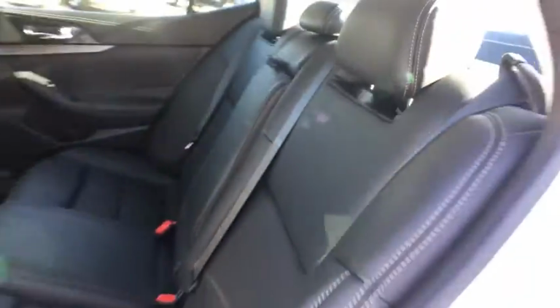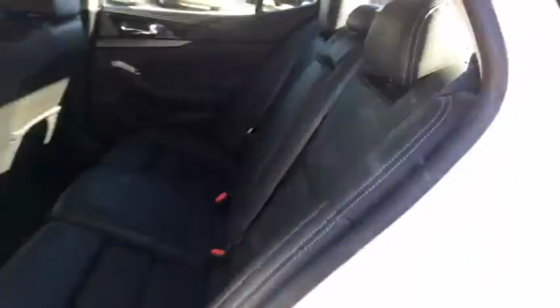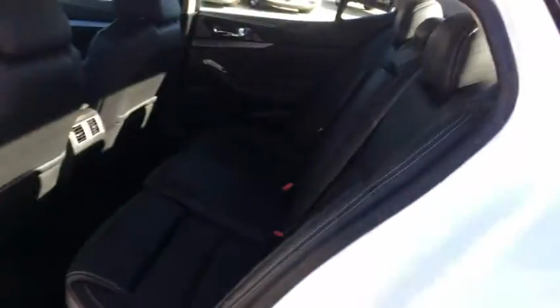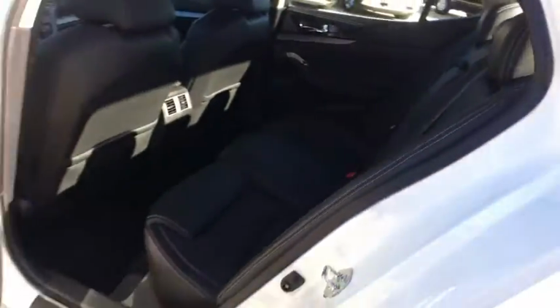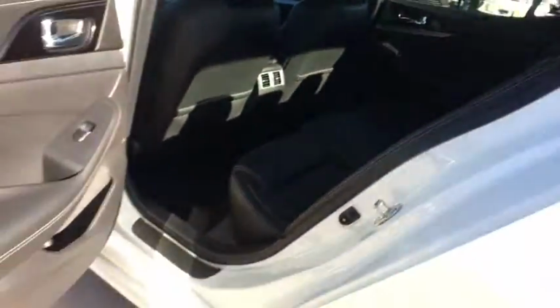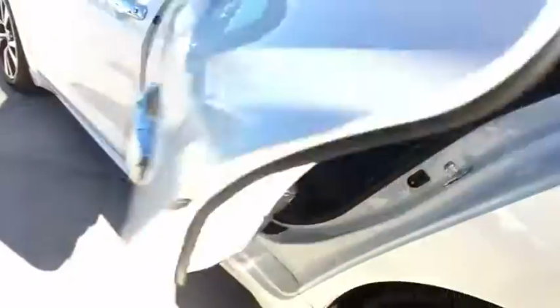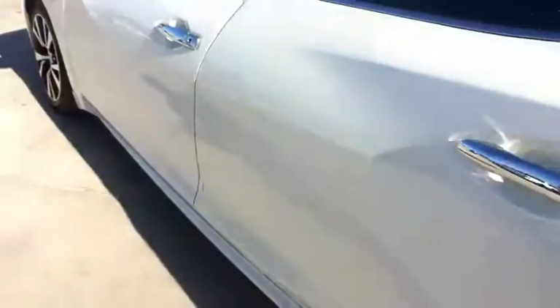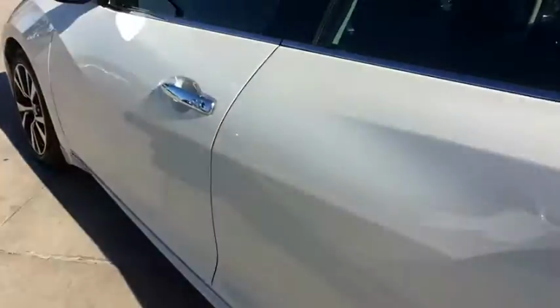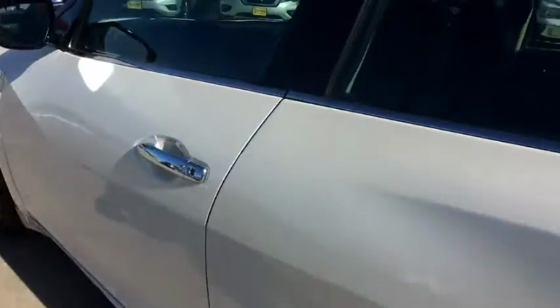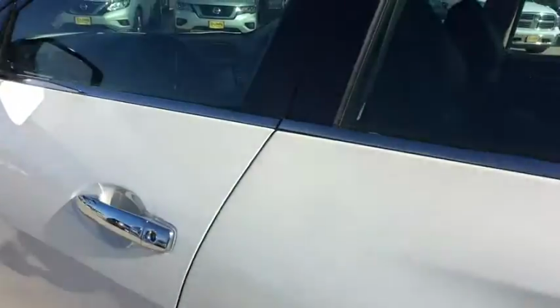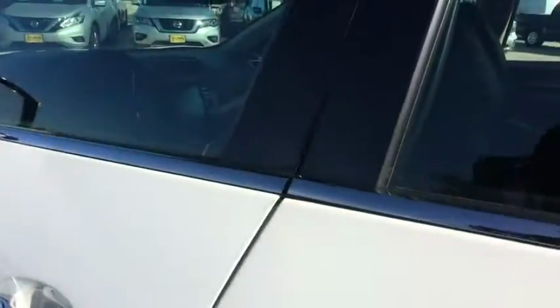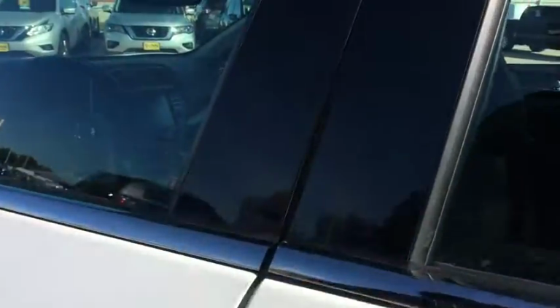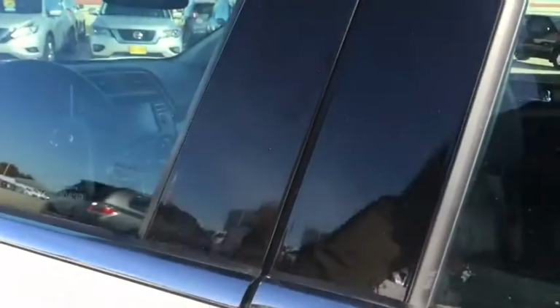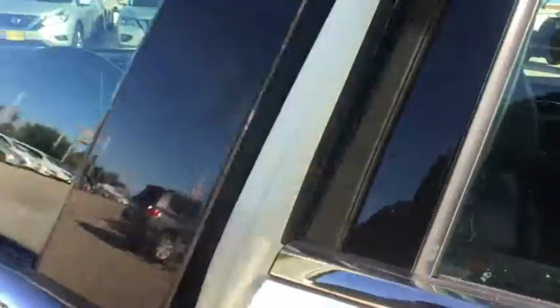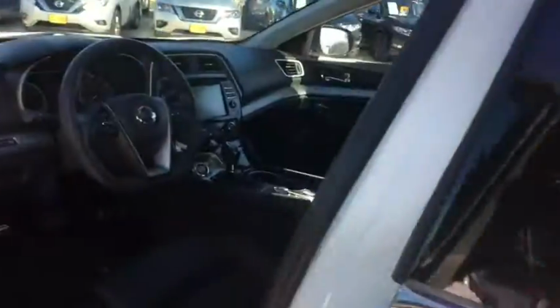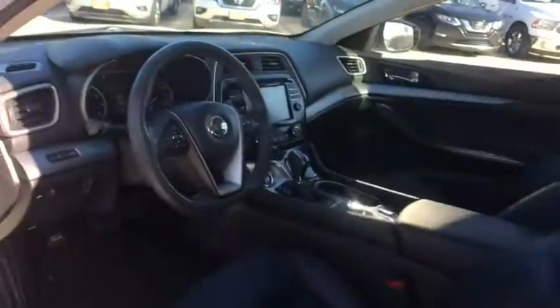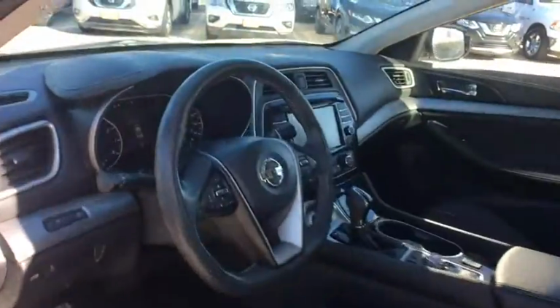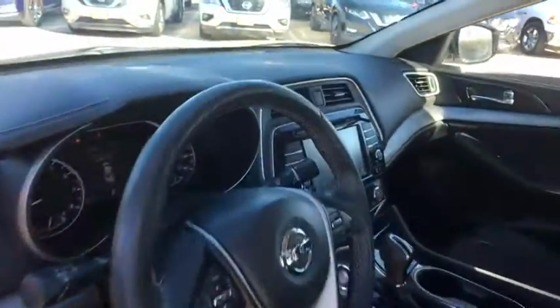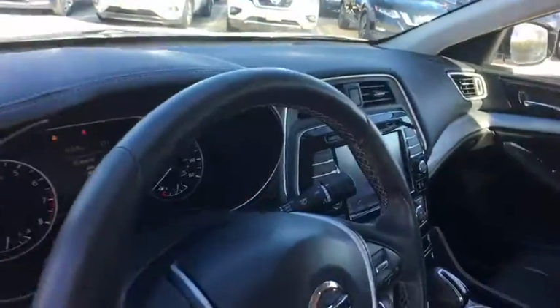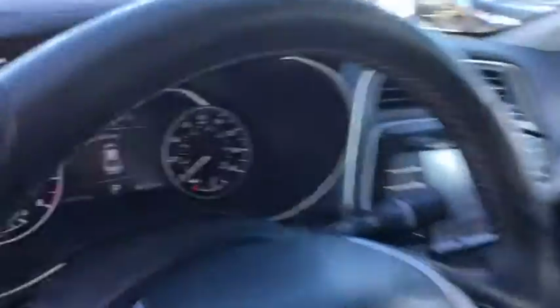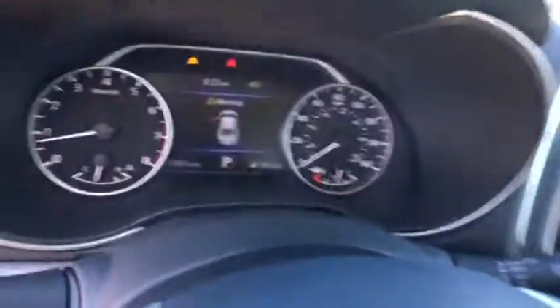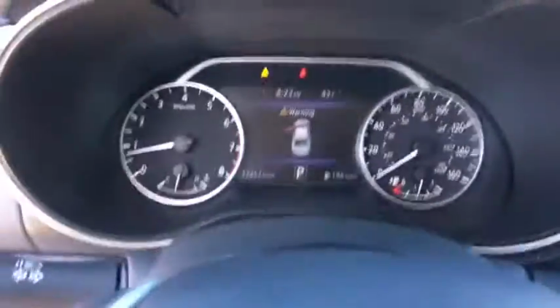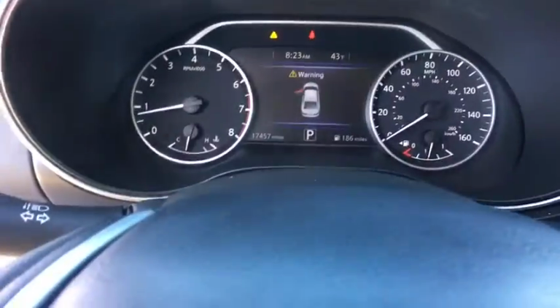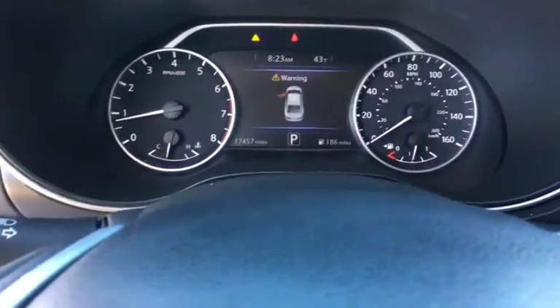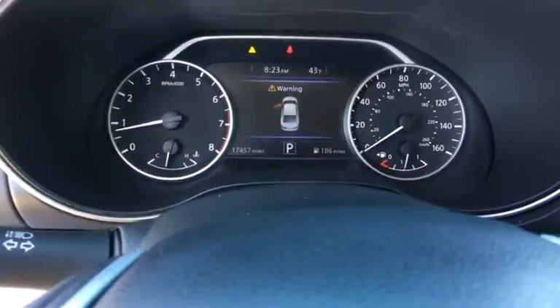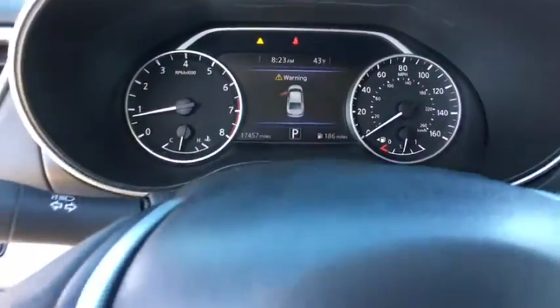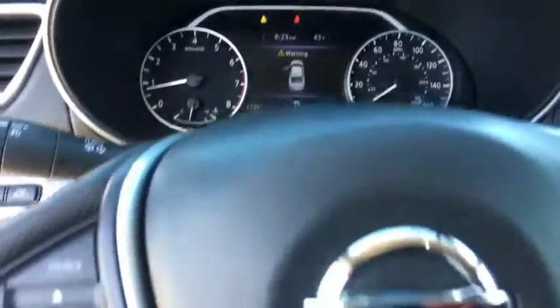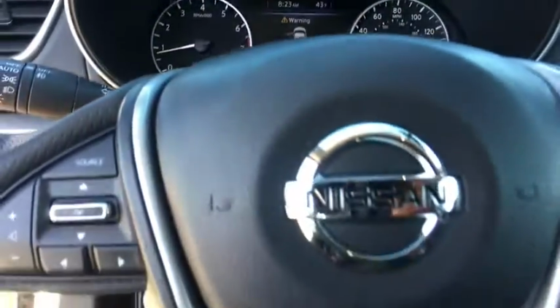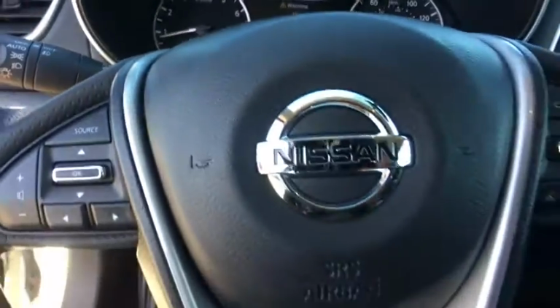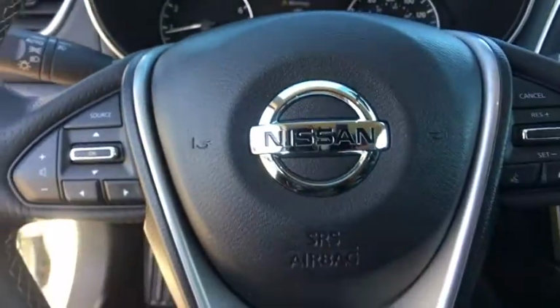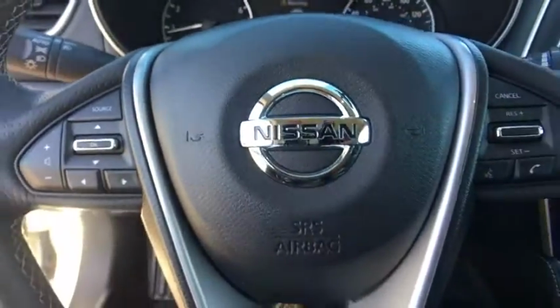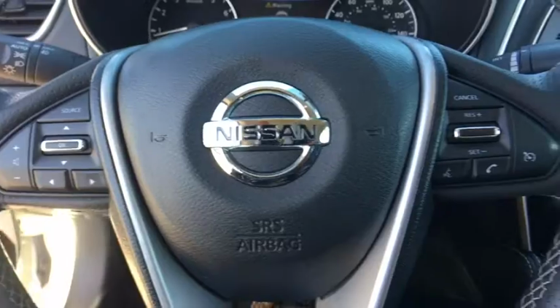Power steering, adjustable steering wheel, cruise control, keyless start, four-wheel disc brakes, aluminum wheels, auto-dimming rear-view mirror, front-wheel drive.